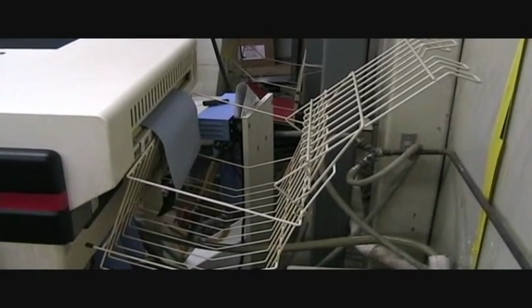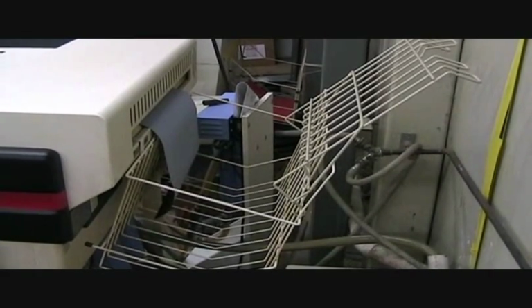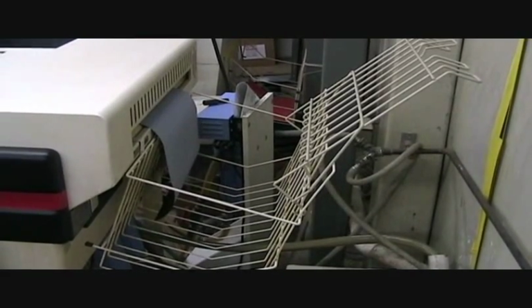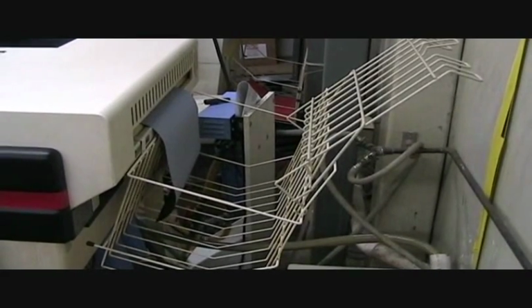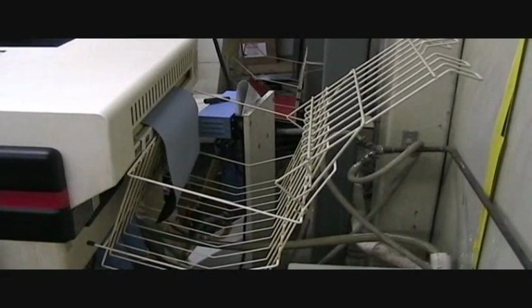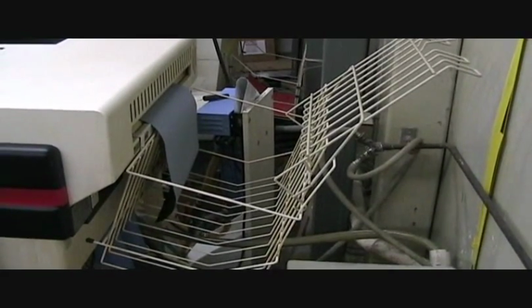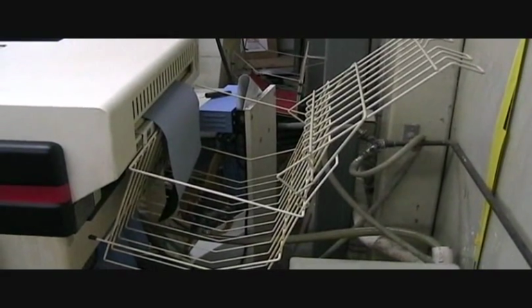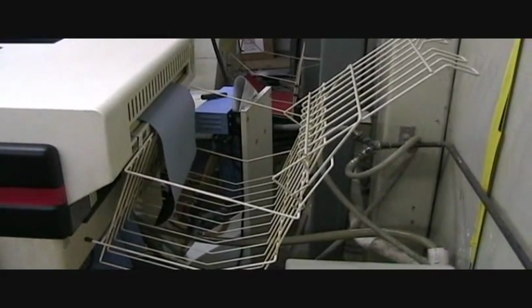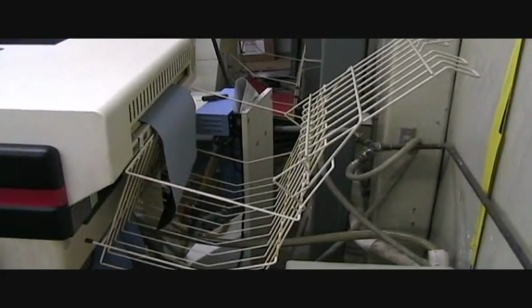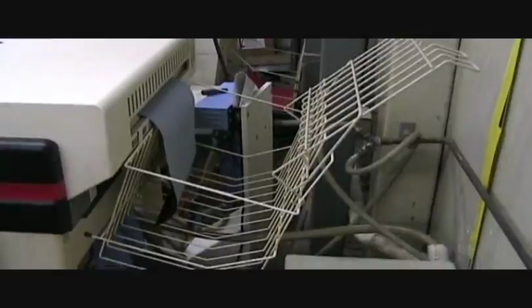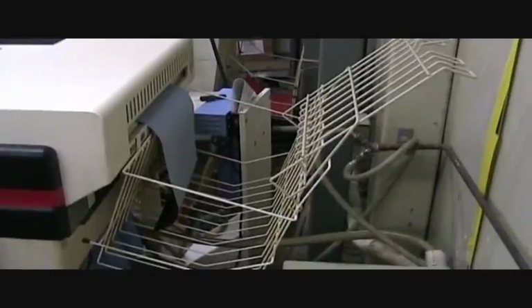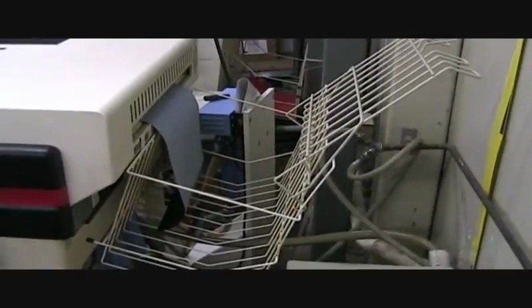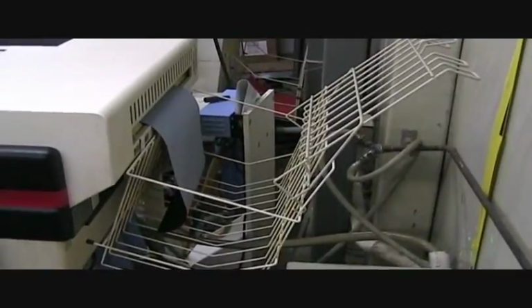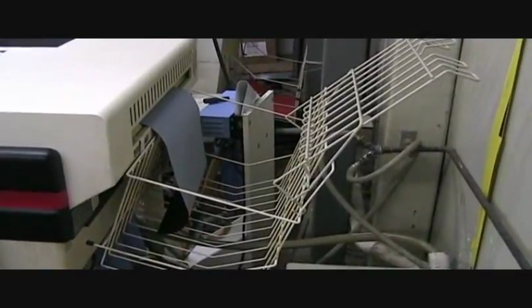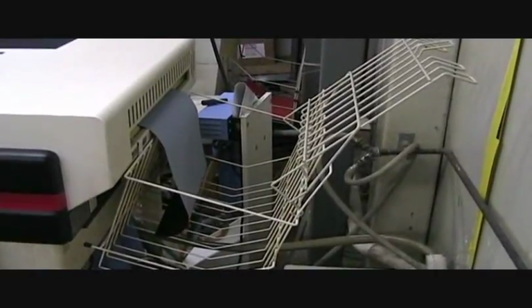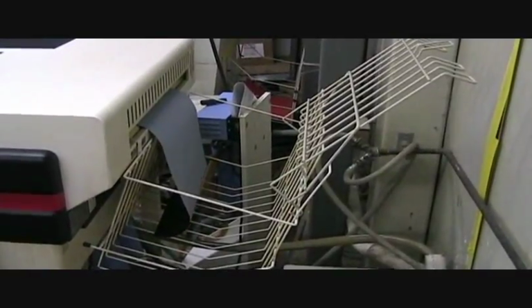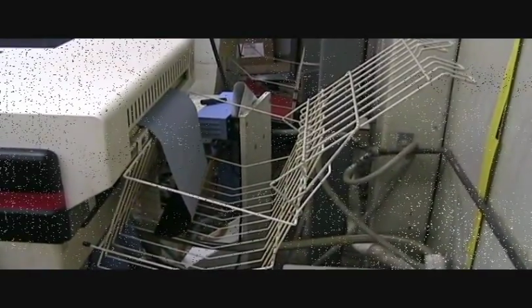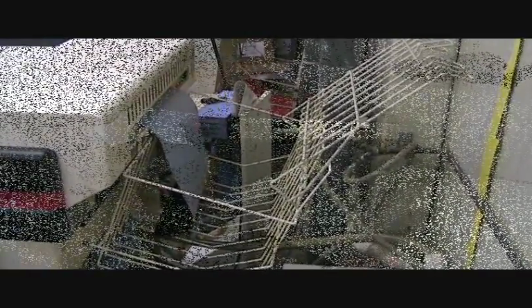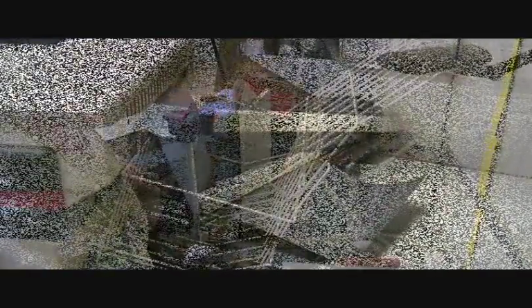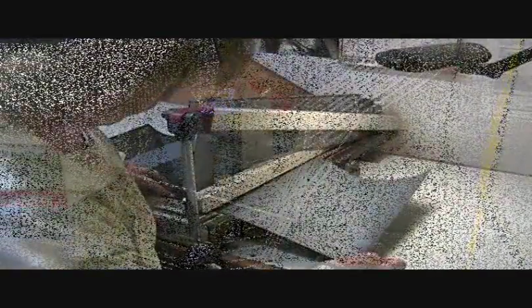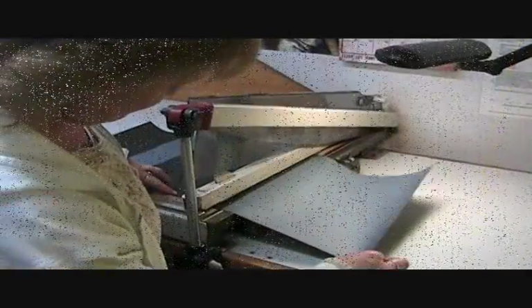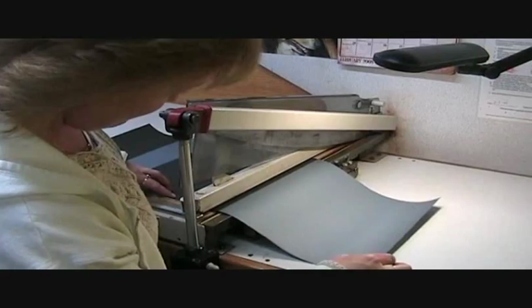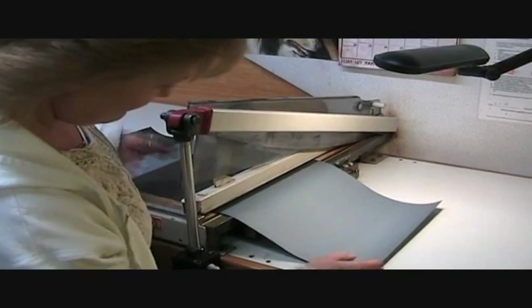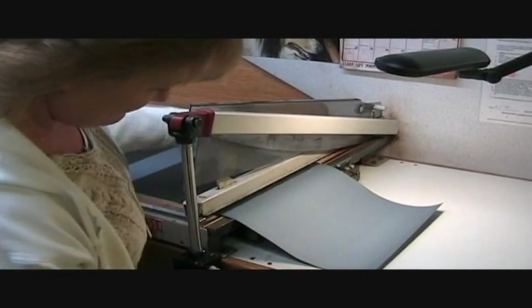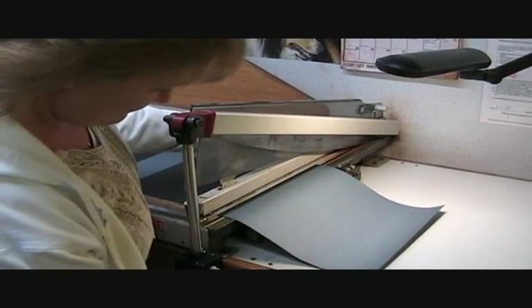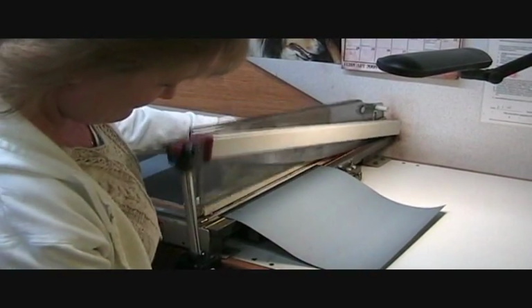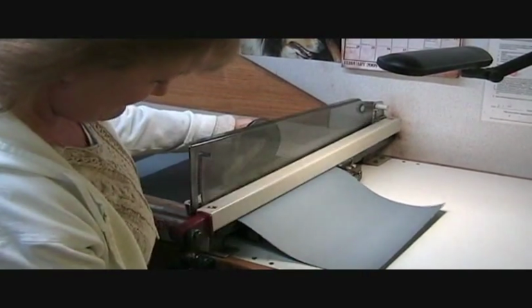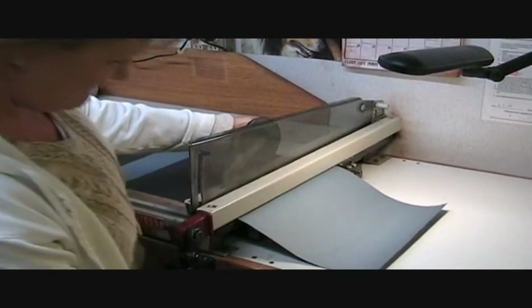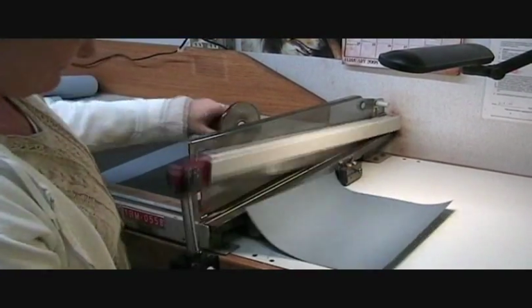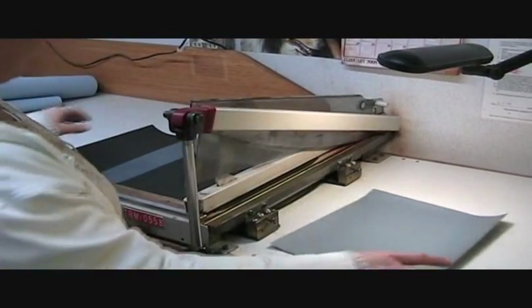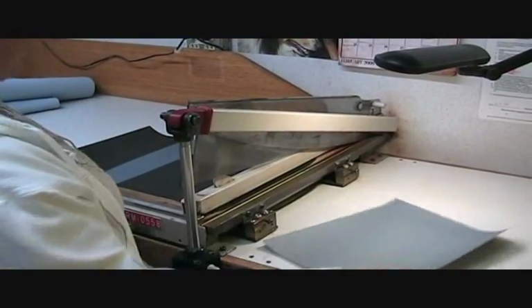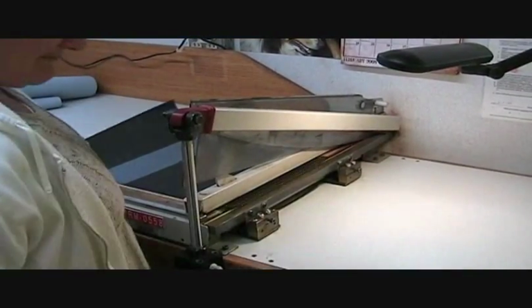Thermography also offers a classic raised look, but through different means. As with engraving, thermography starts out with an image produced on film. Instead of being transferred to a copper plate, this film is cut to the proper size and goes directly to the press.